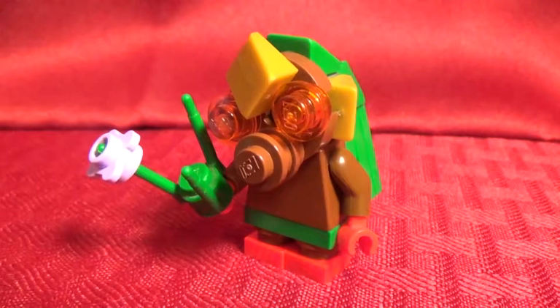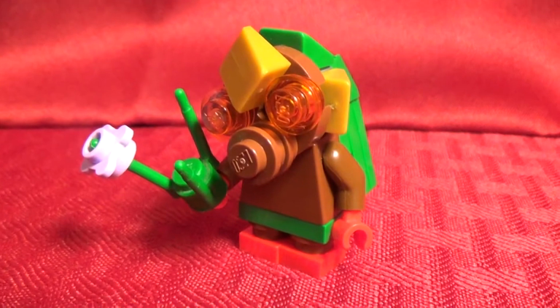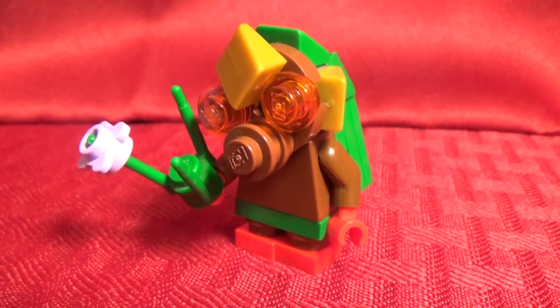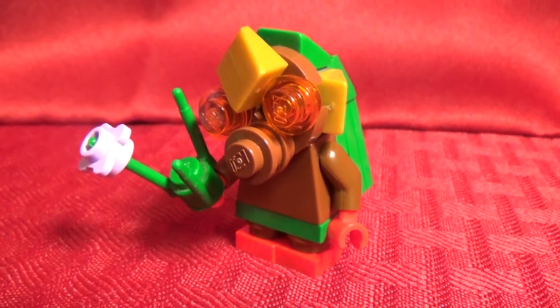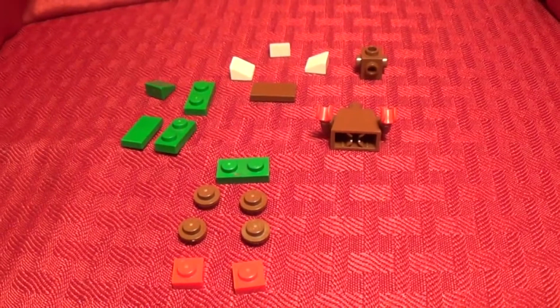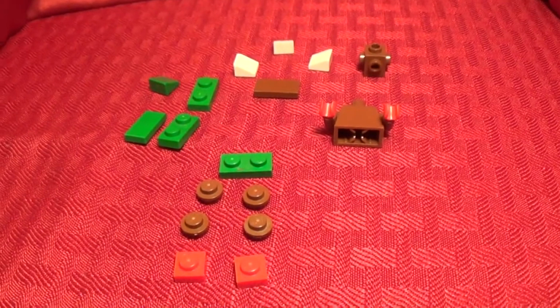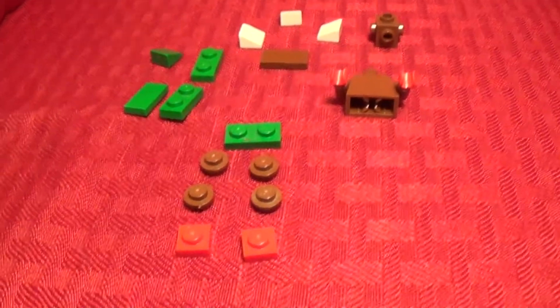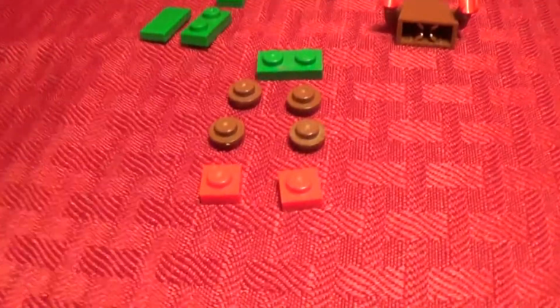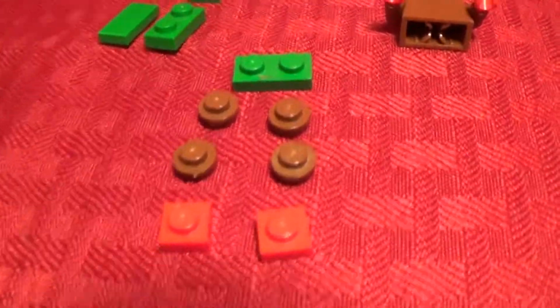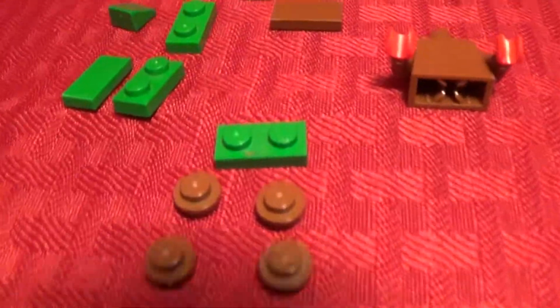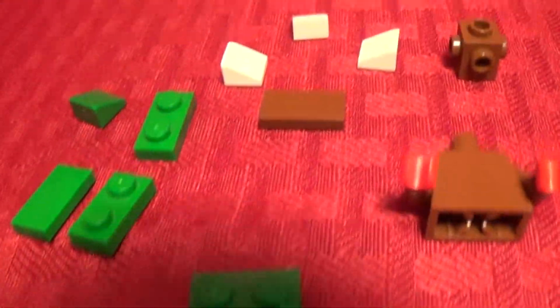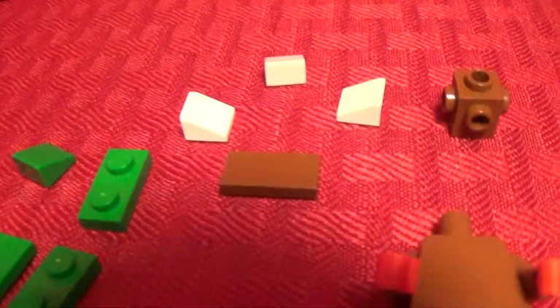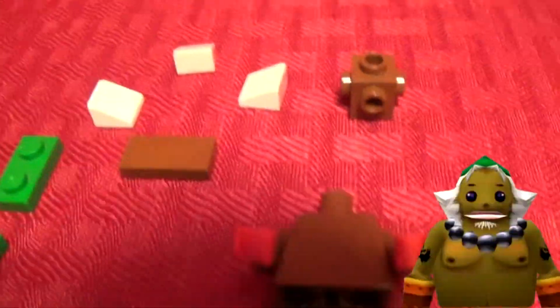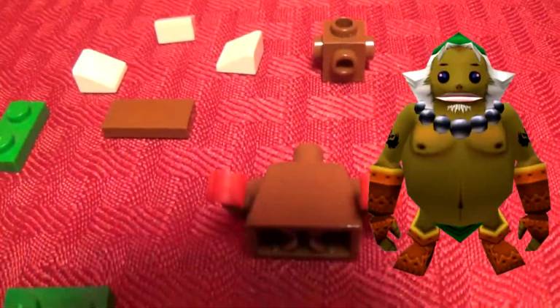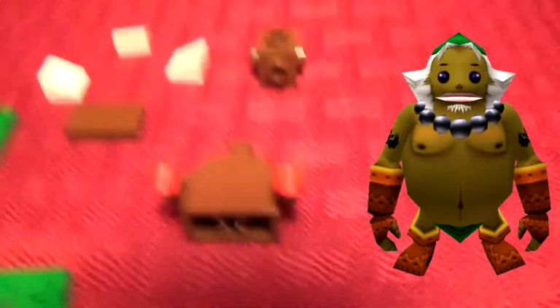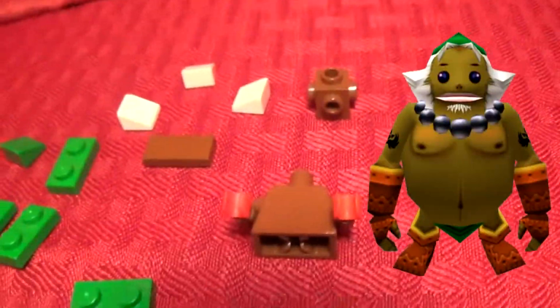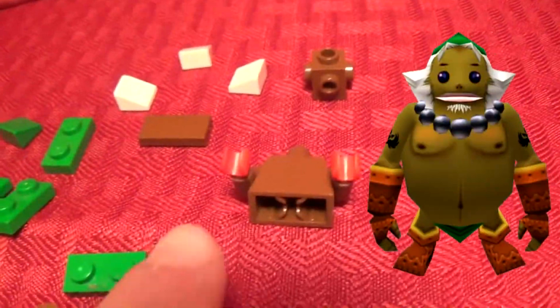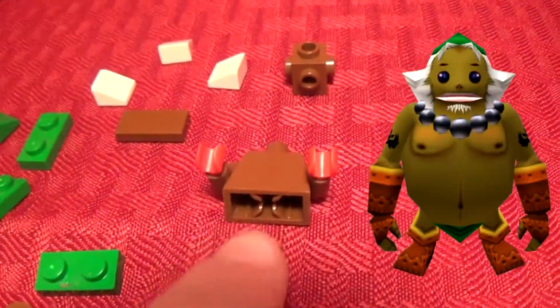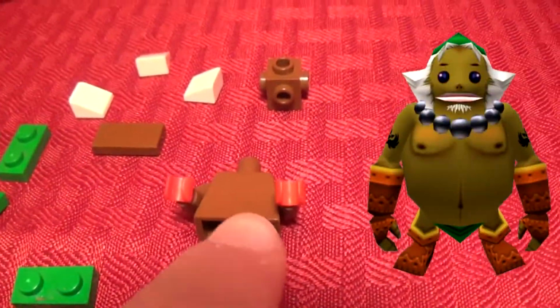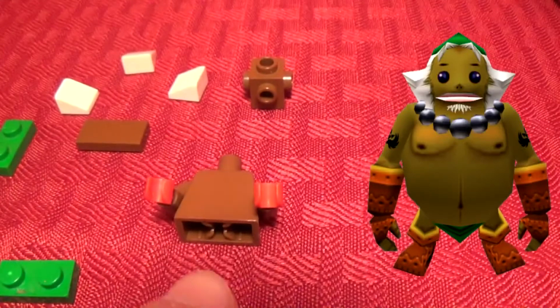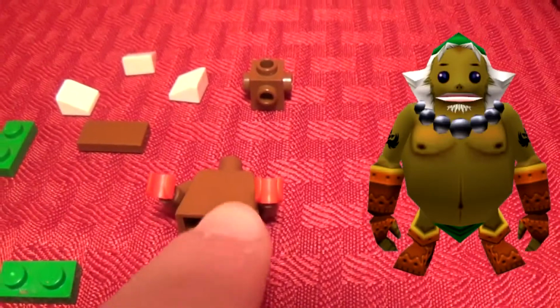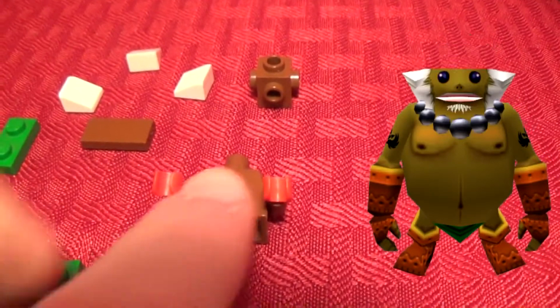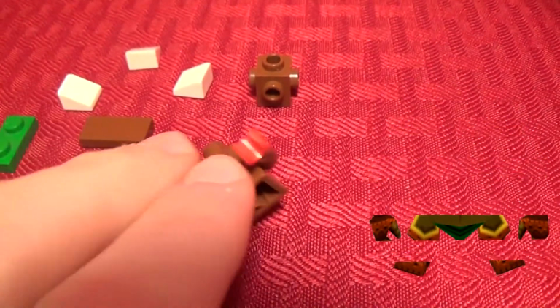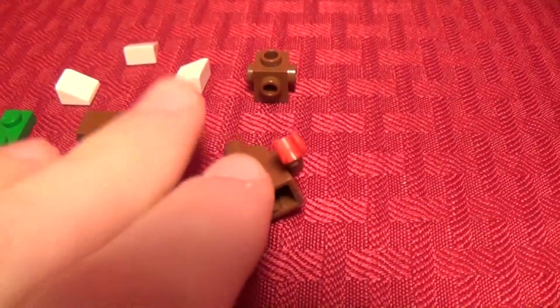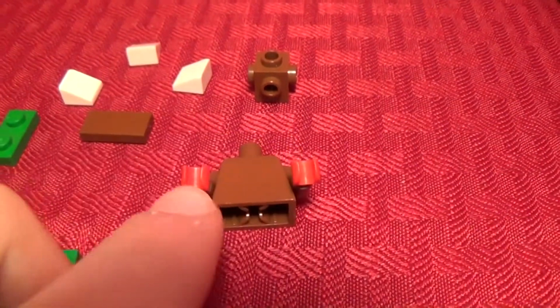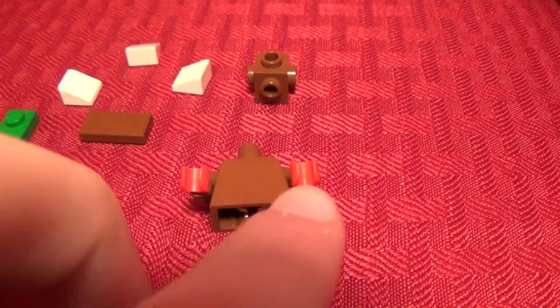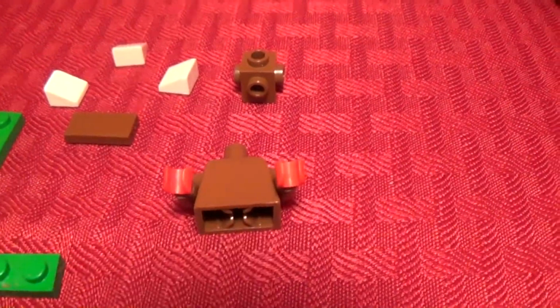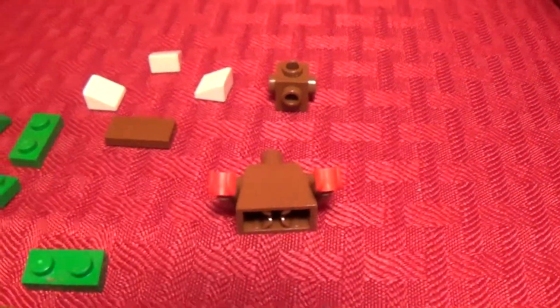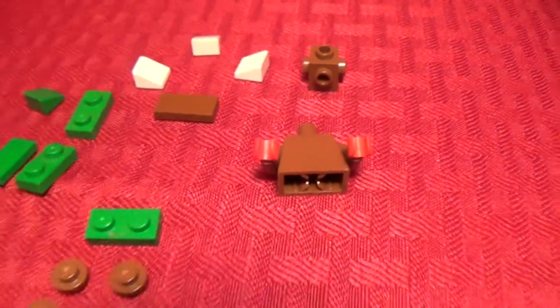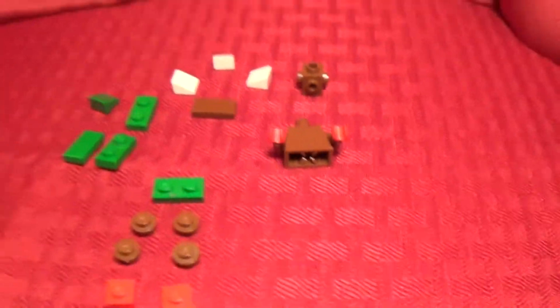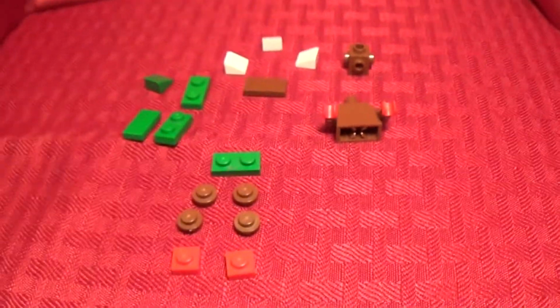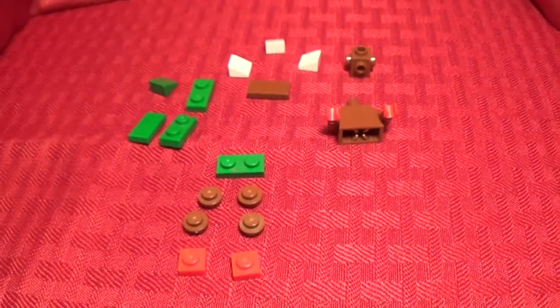And there you have the Deku Scrub. Here are the pieces you will need to build the second mask transformation, the Goron Link Transformation. It's the exact same body — brown arms and body and the red hands. Let's get right into this speed build.